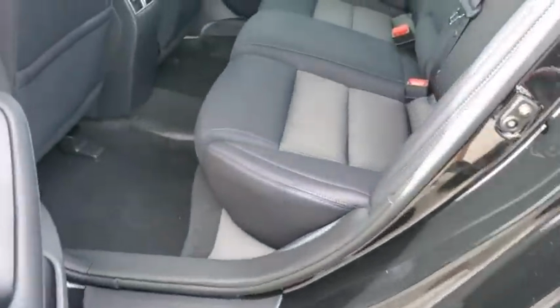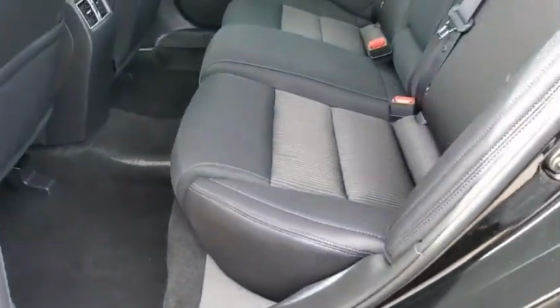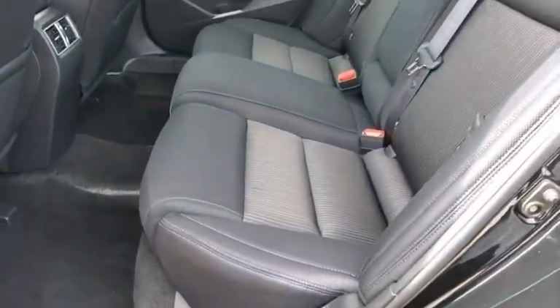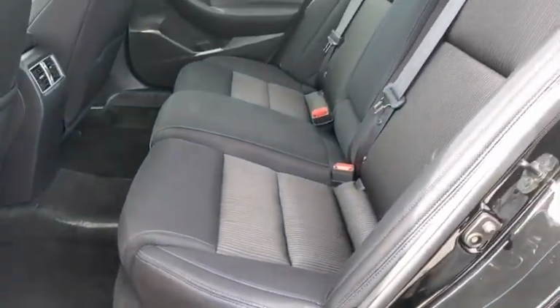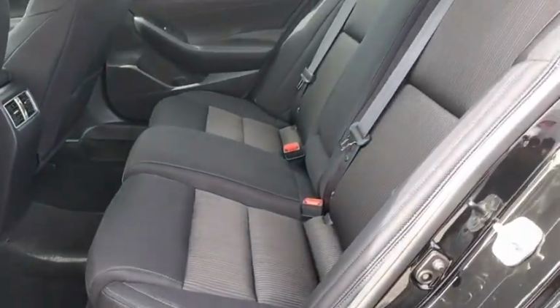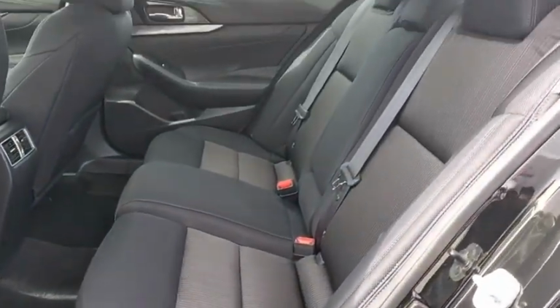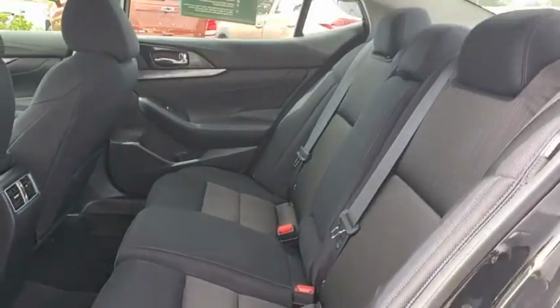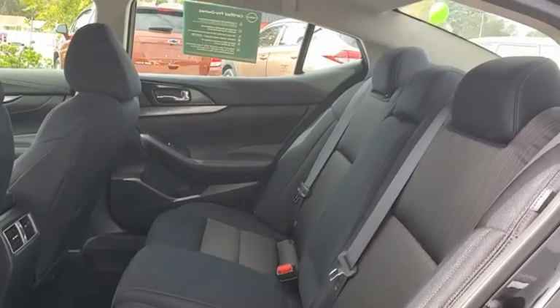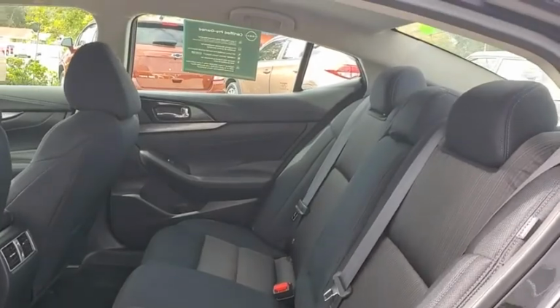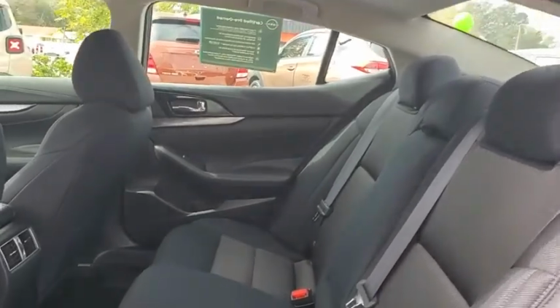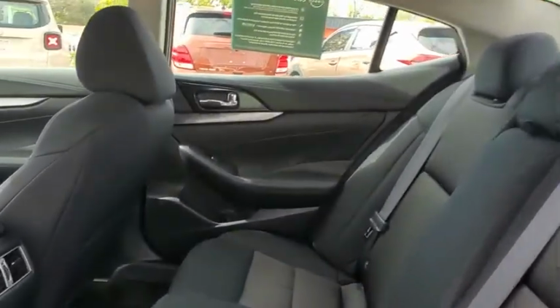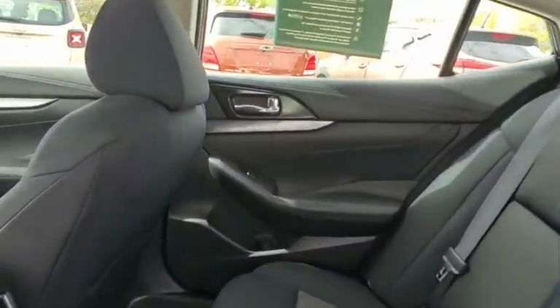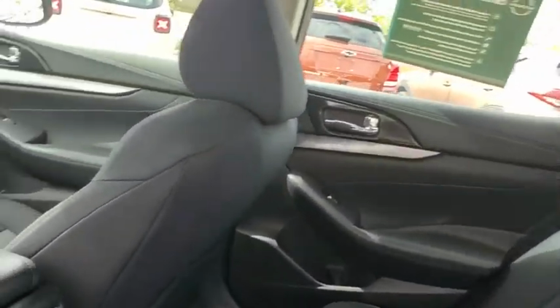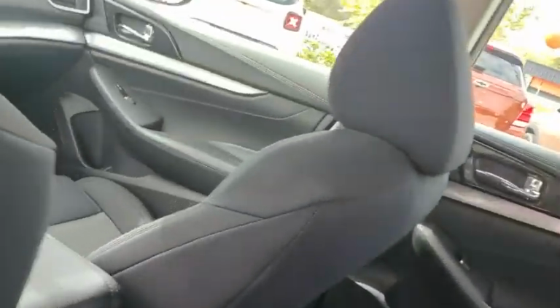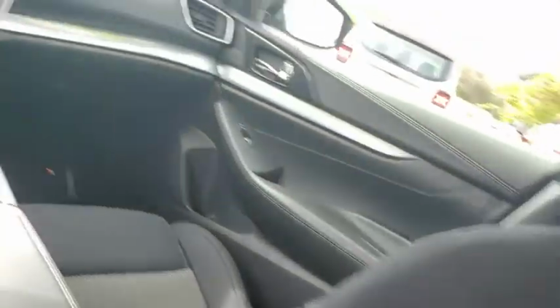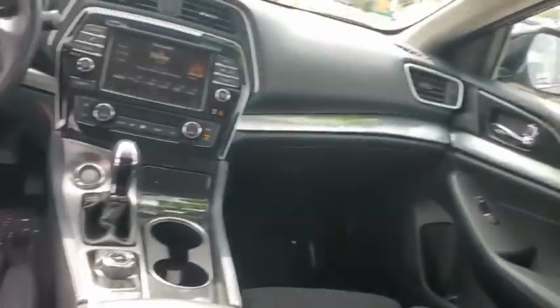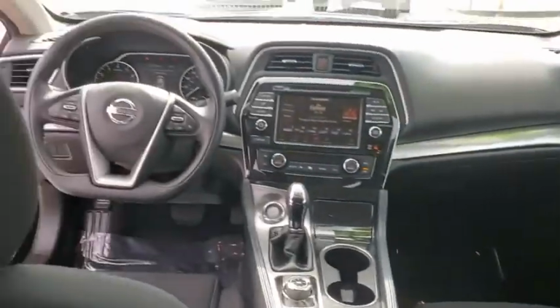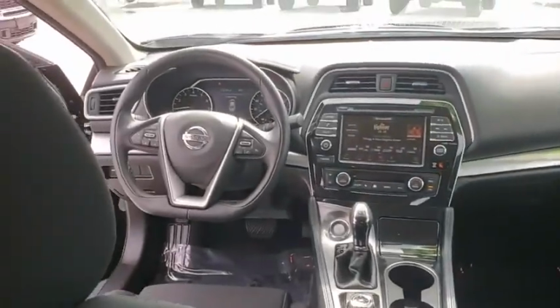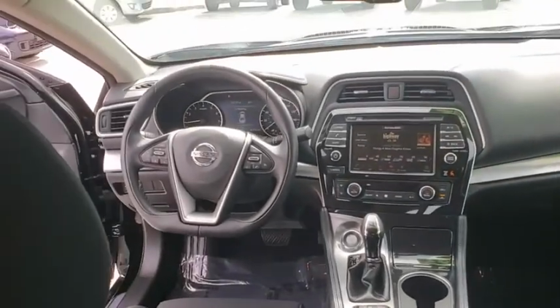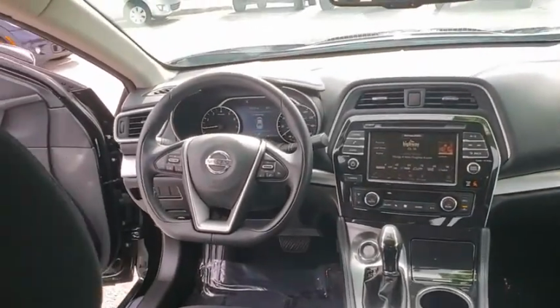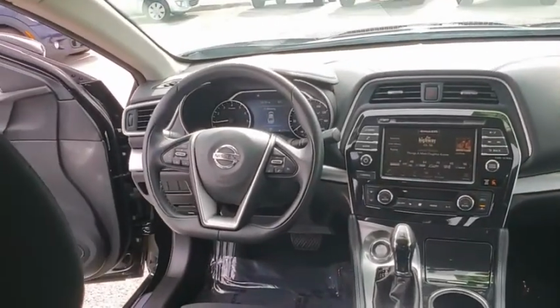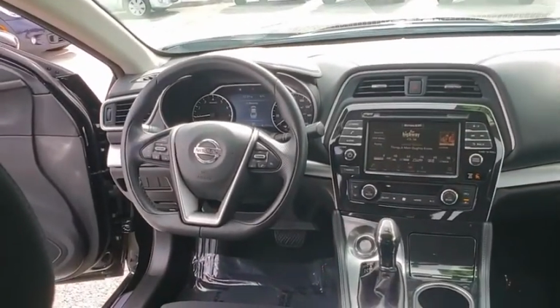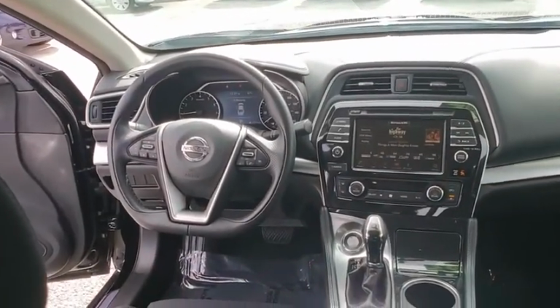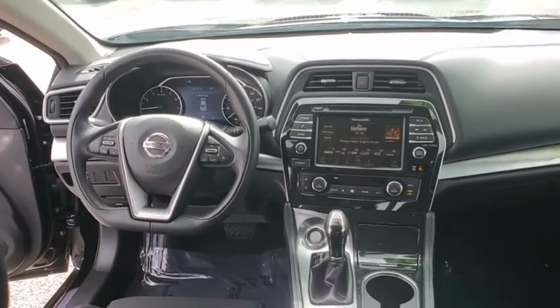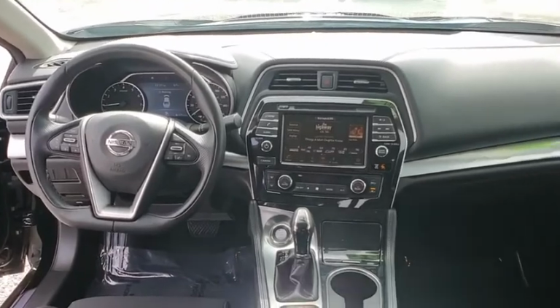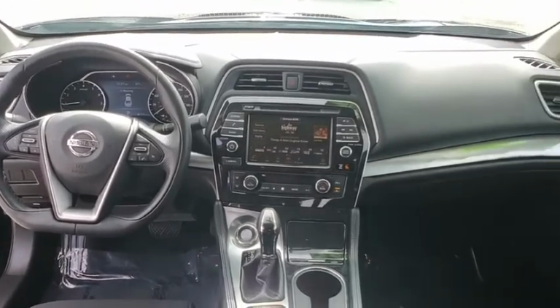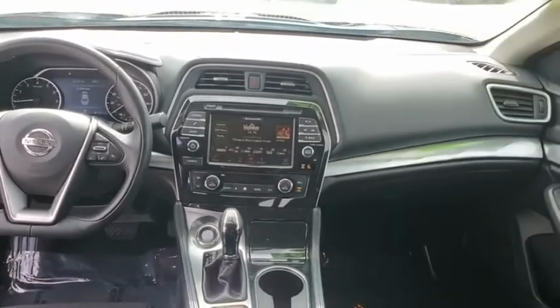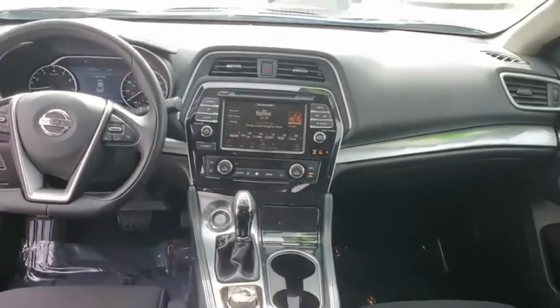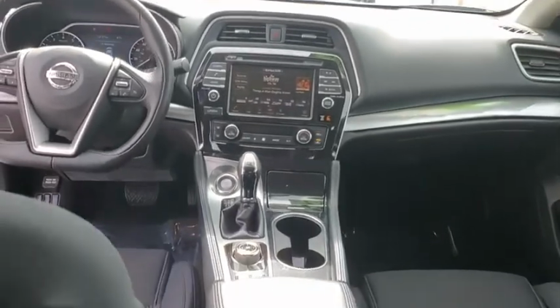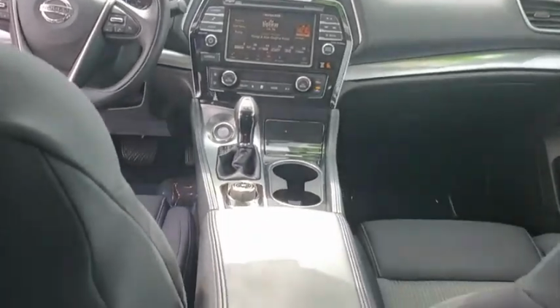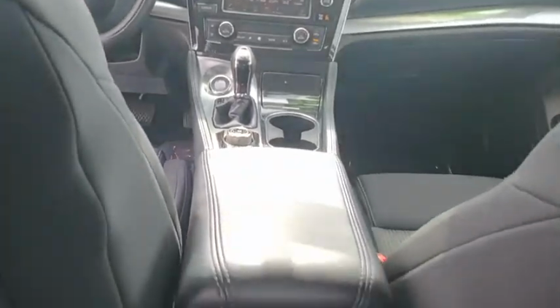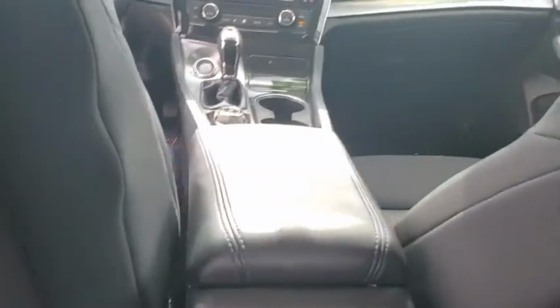Power passenger seat, traction control, dual airbags, alloy wheels, power steering, AM FM stereo with CD player, four-wheel disc brakes.